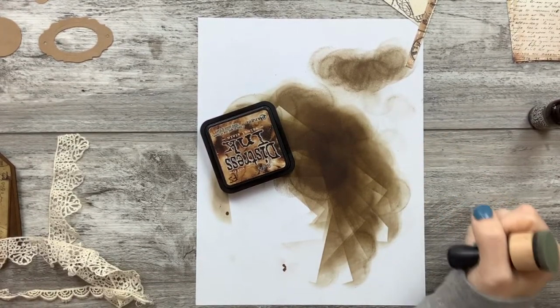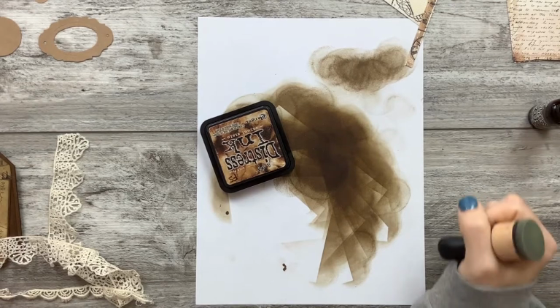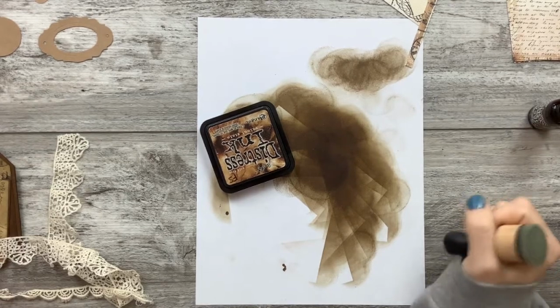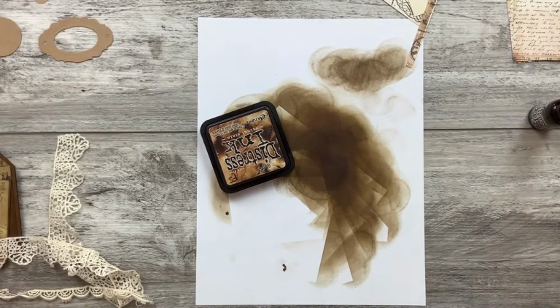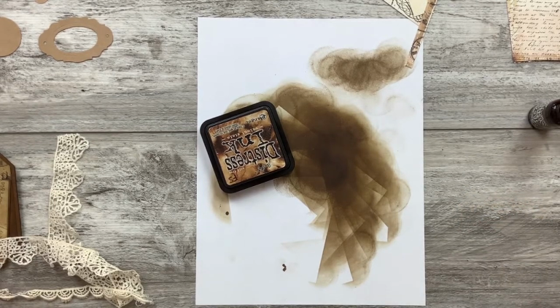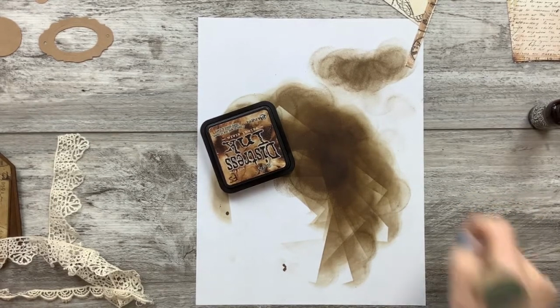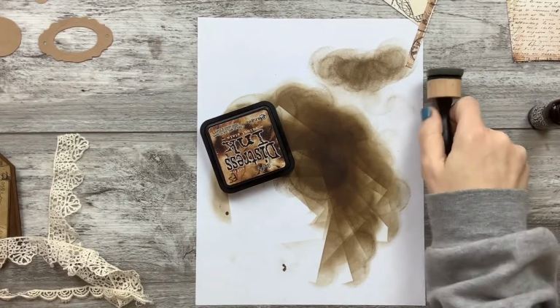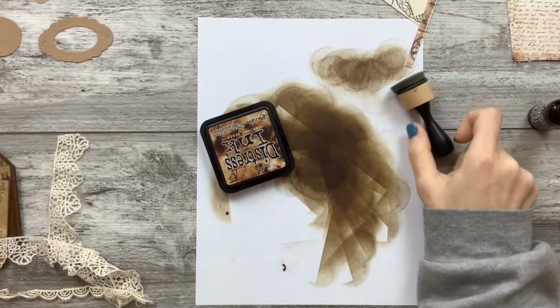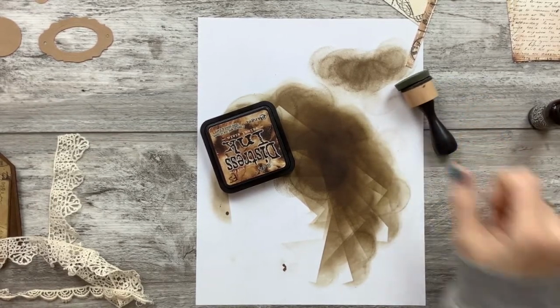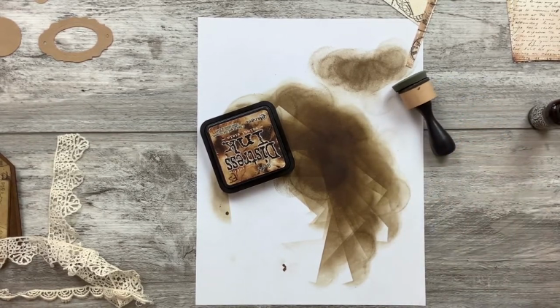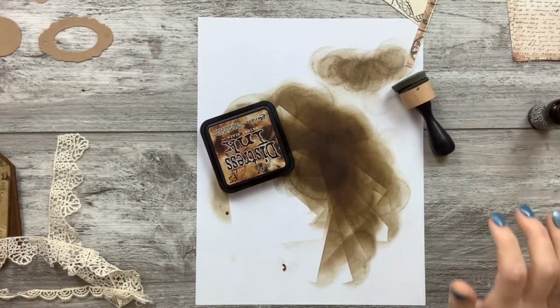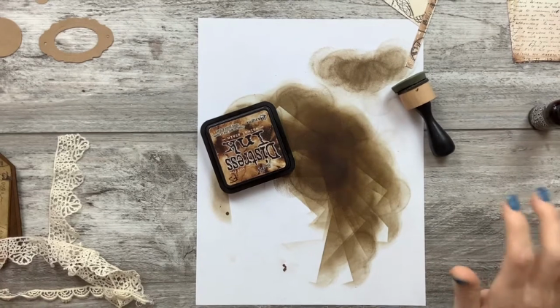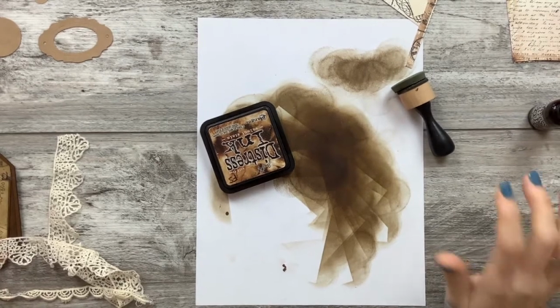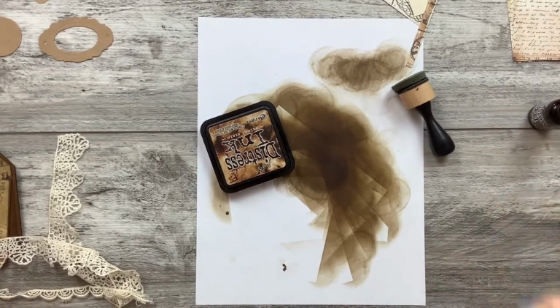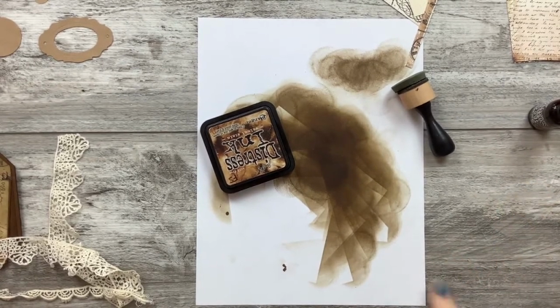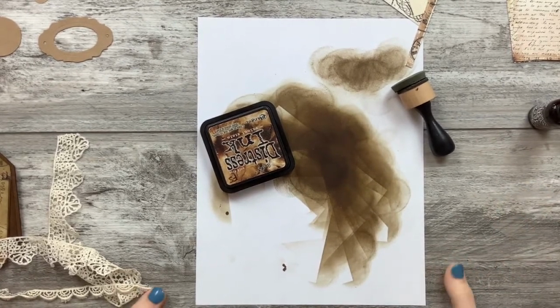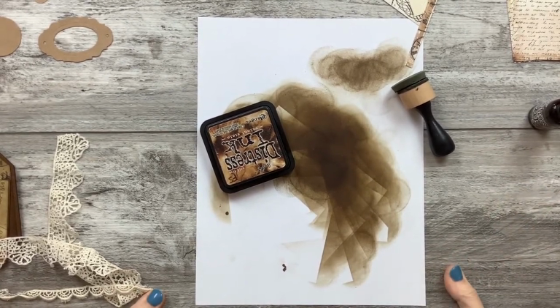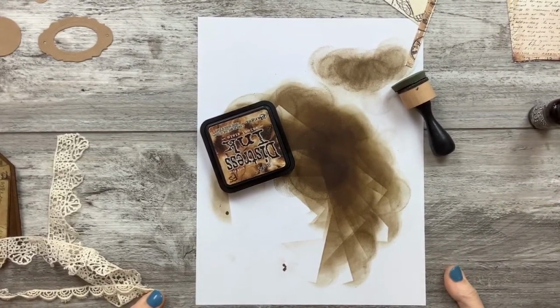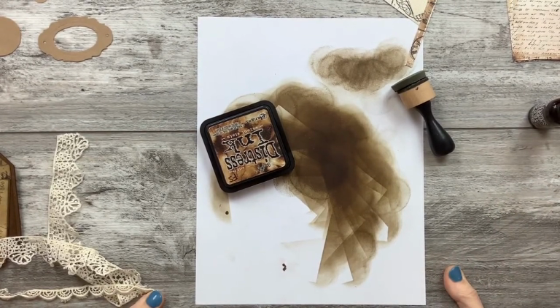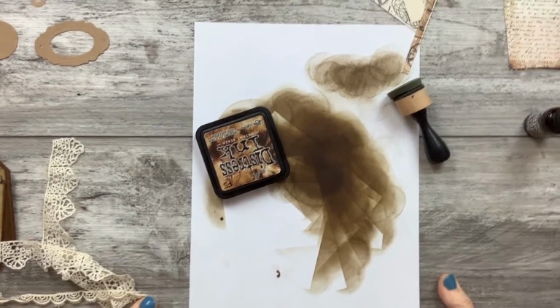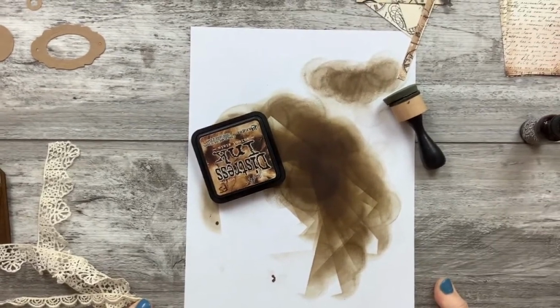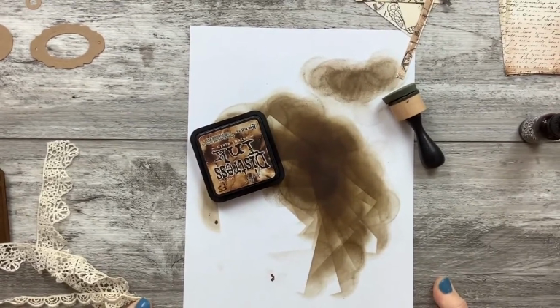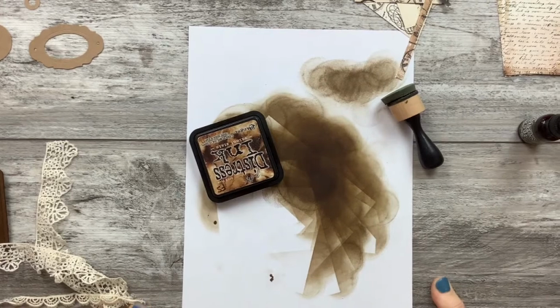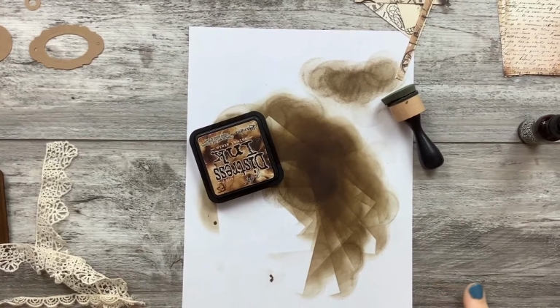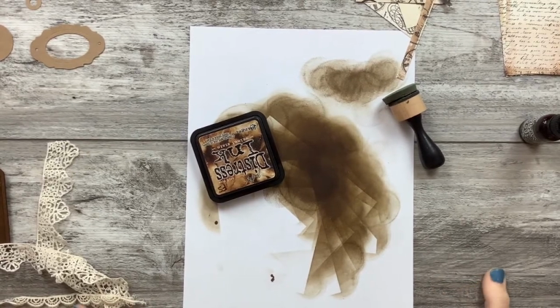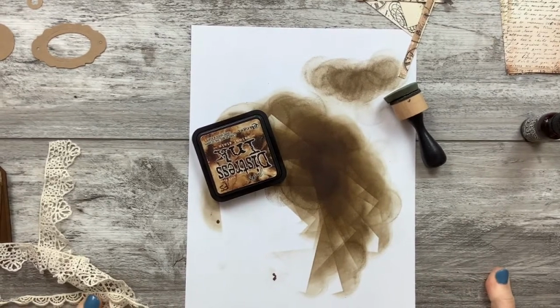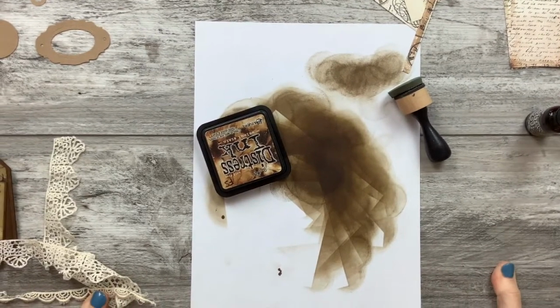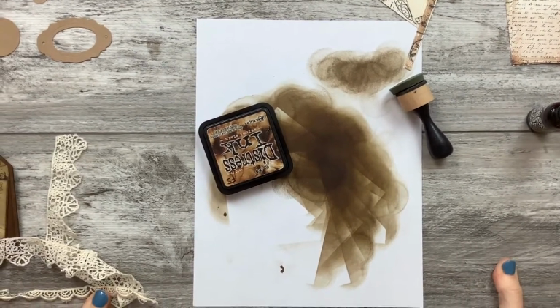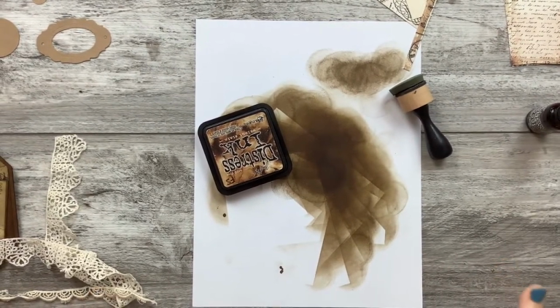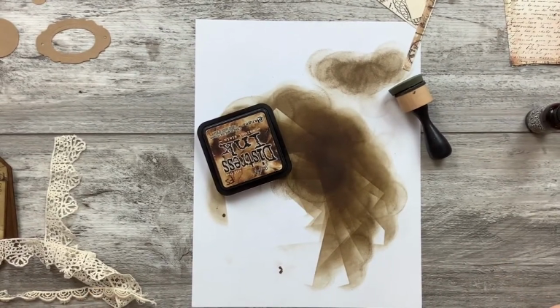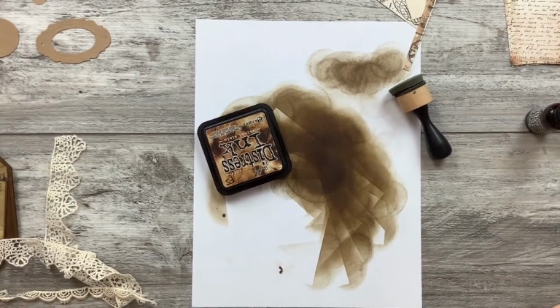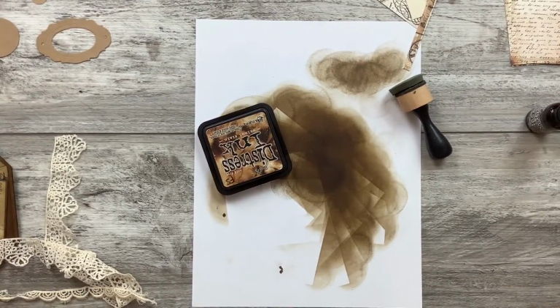I must have my table pushed up against my camera, because it wiggles. Oh well.